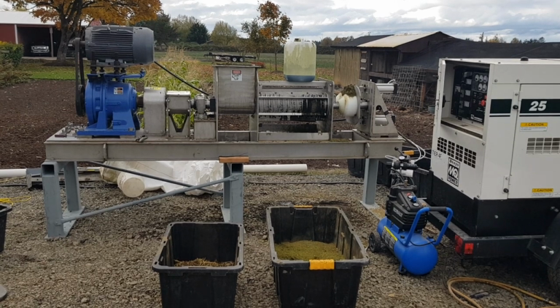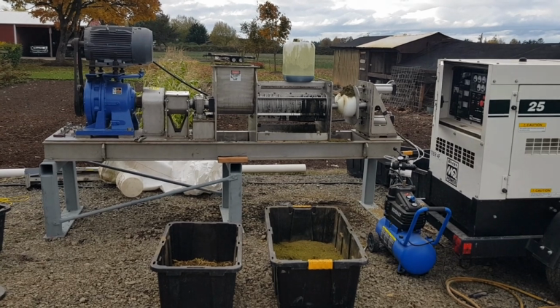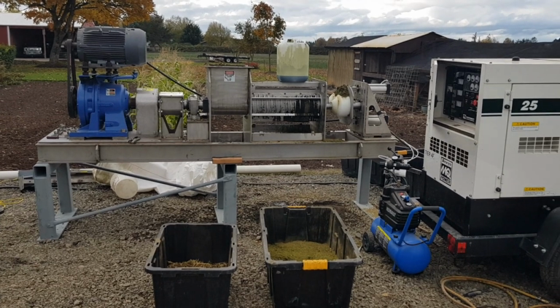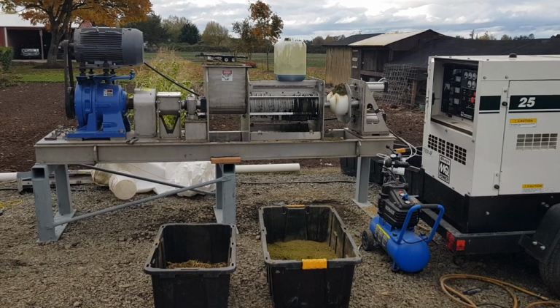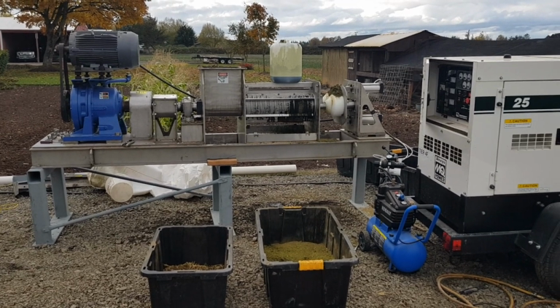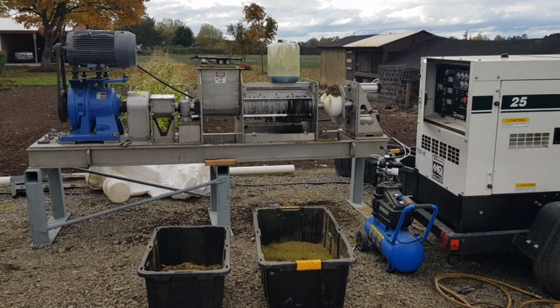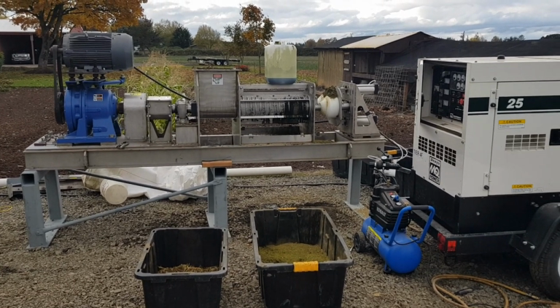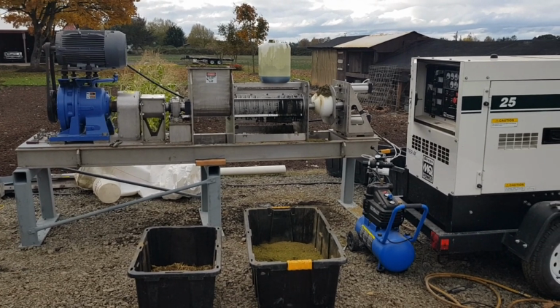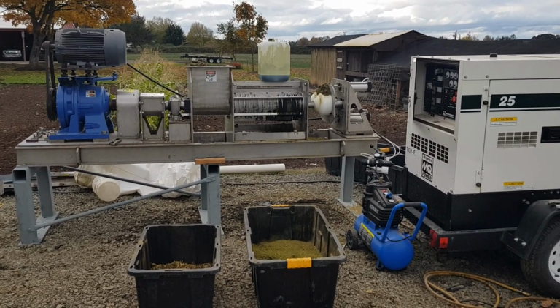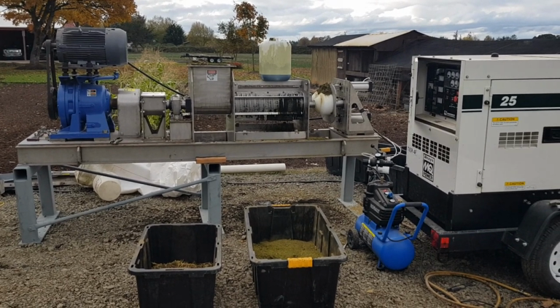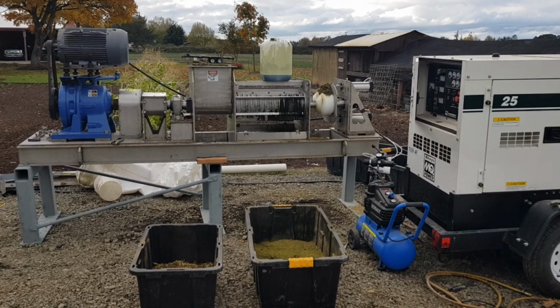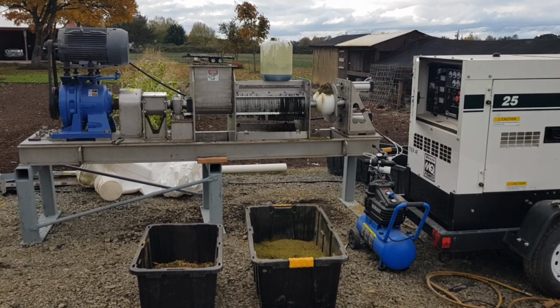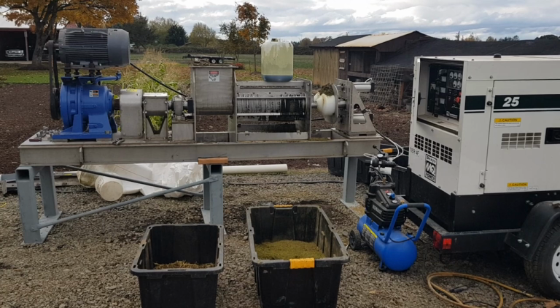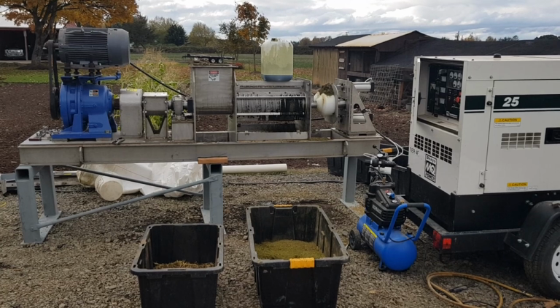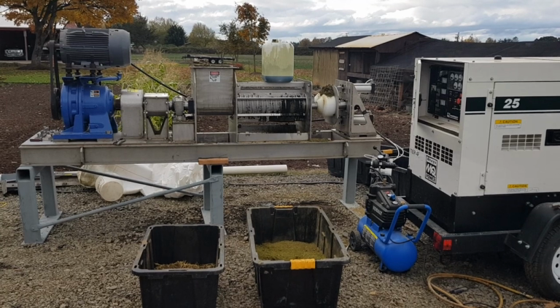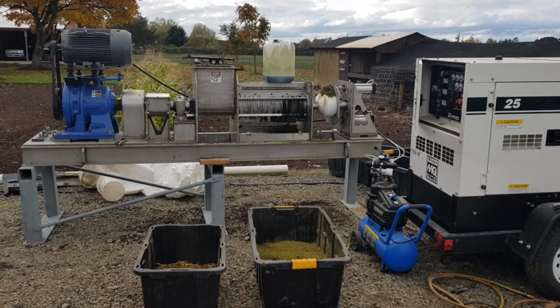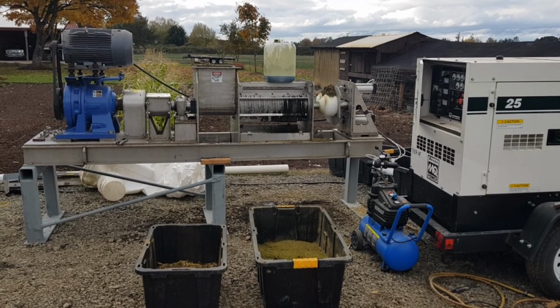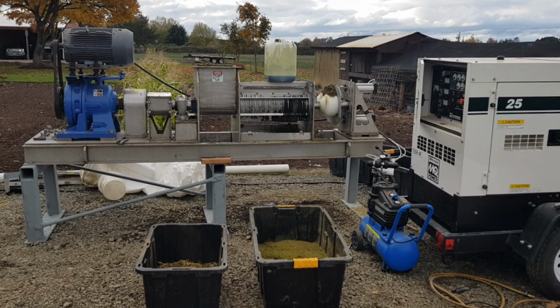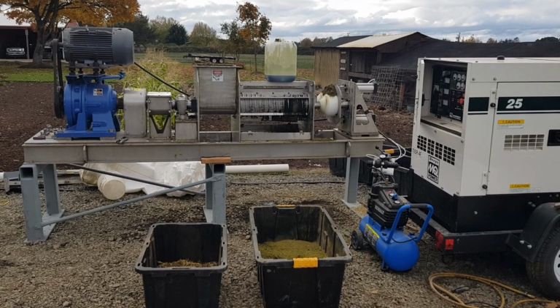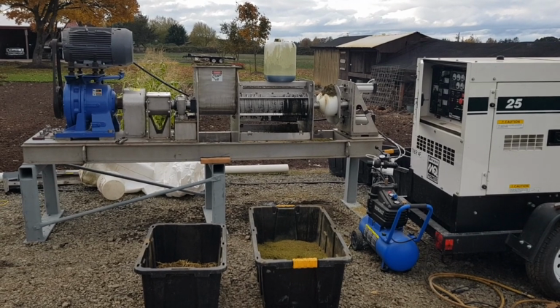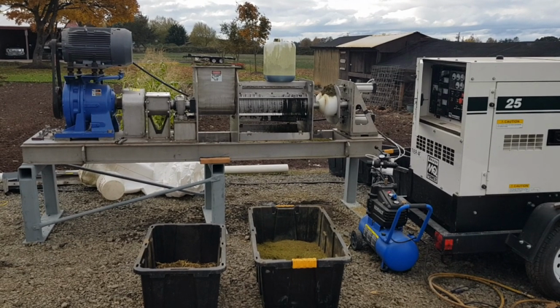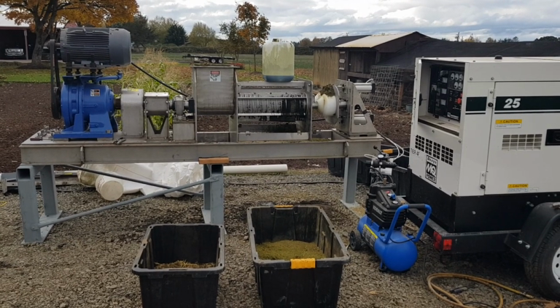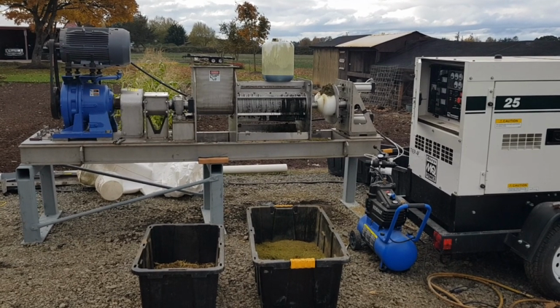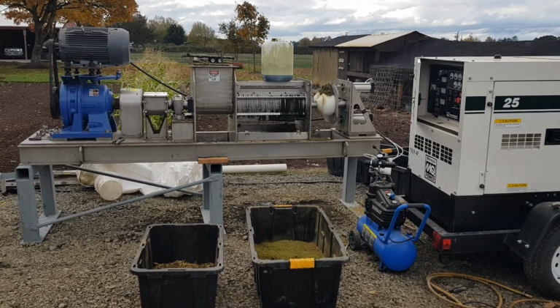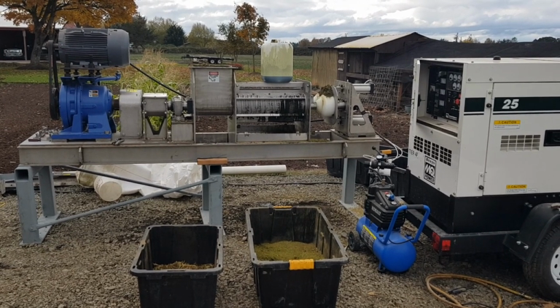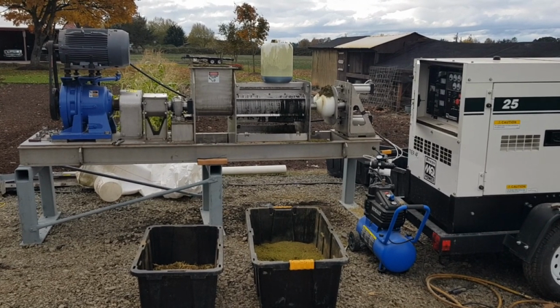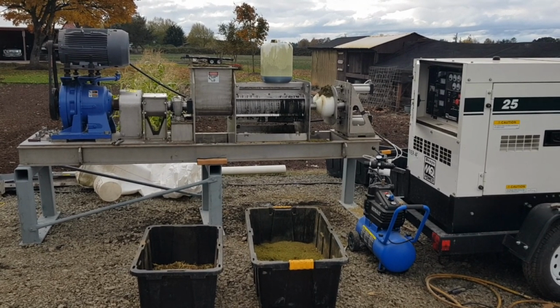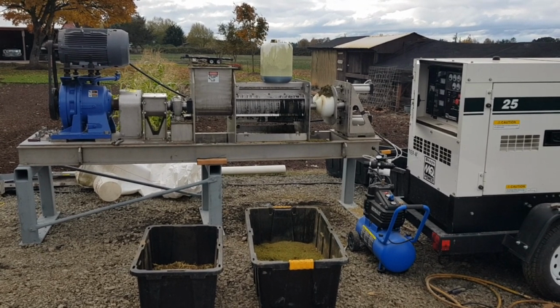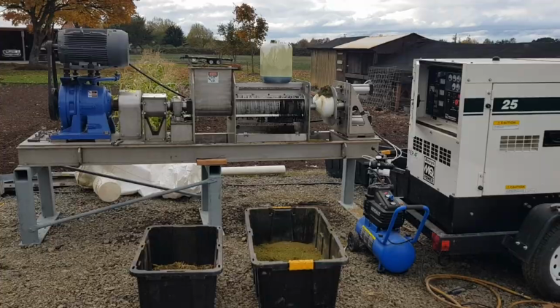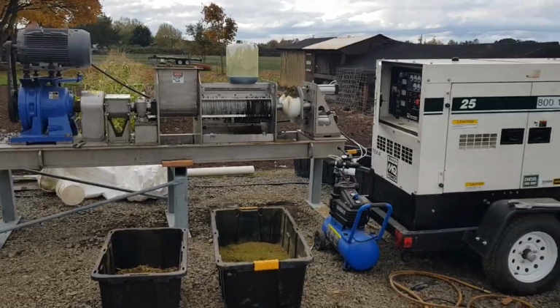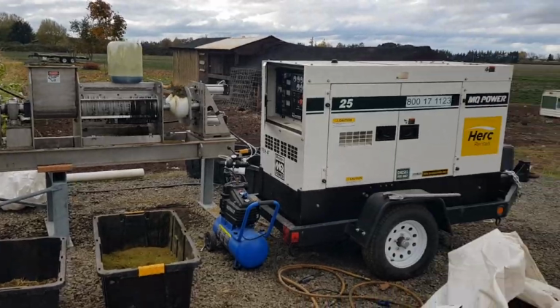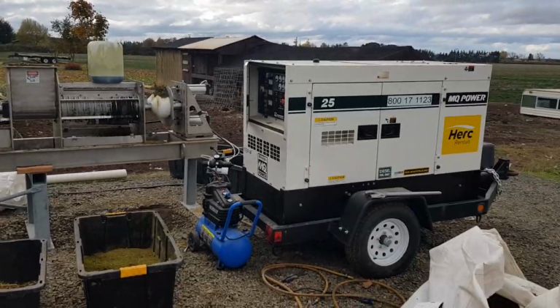Vincent Corporation in Oregon. I ran a four-minute time test with a twin screw six-inch press running off of 240 three-phase power off this generator.